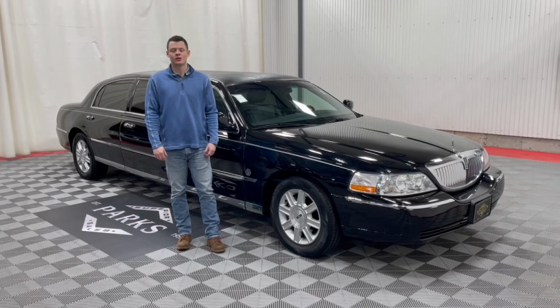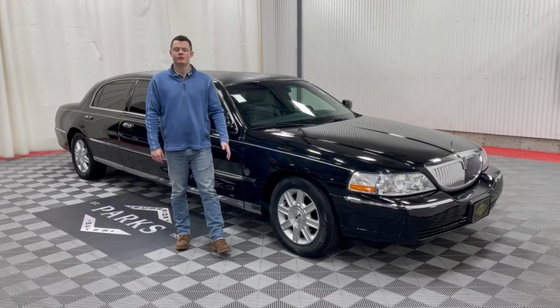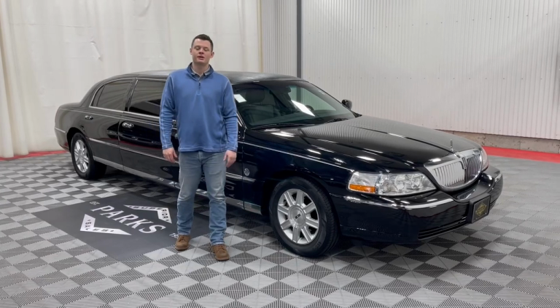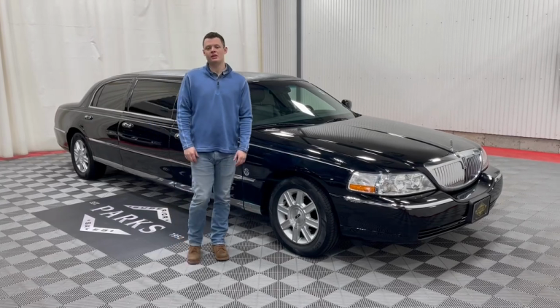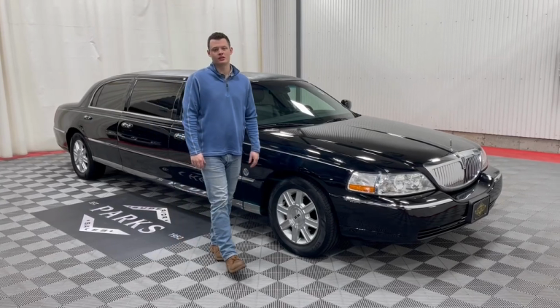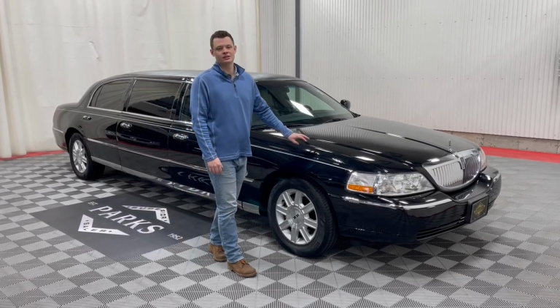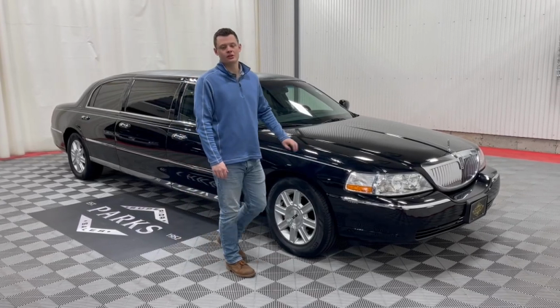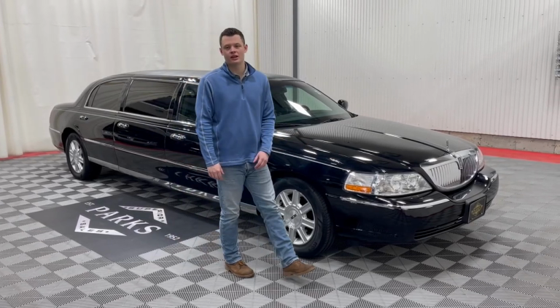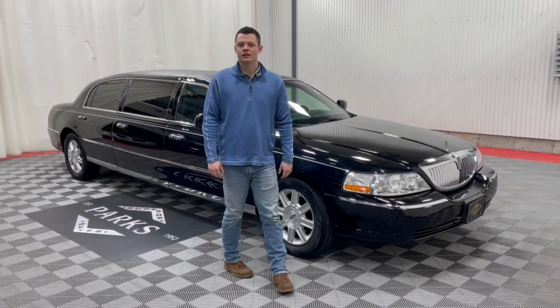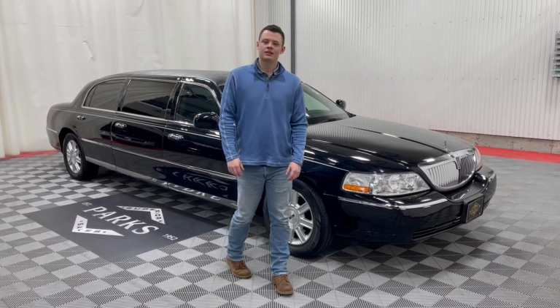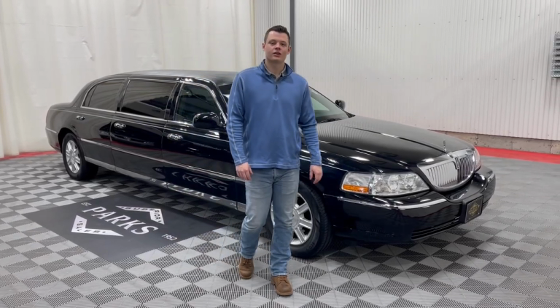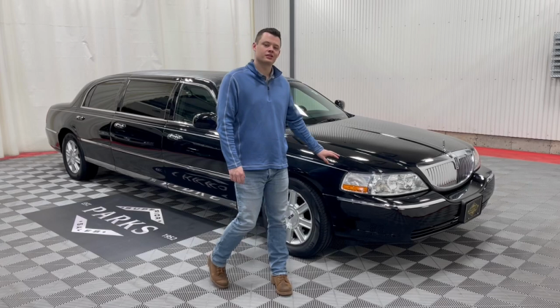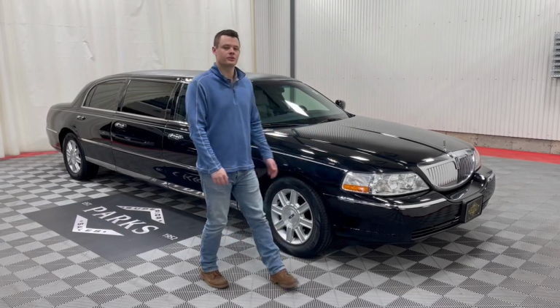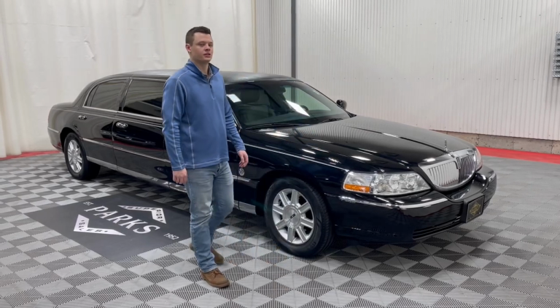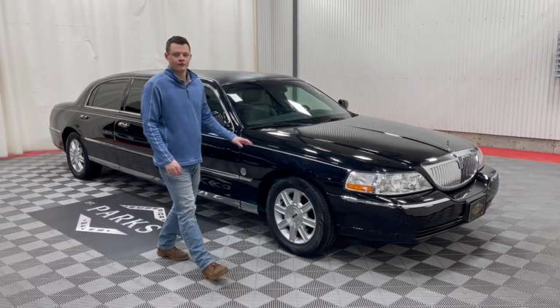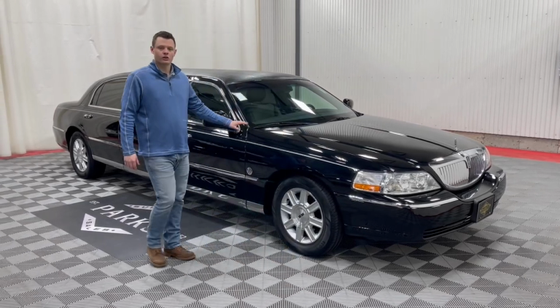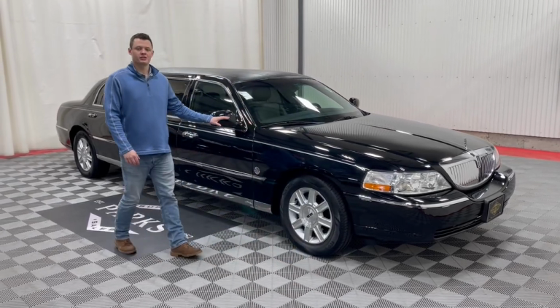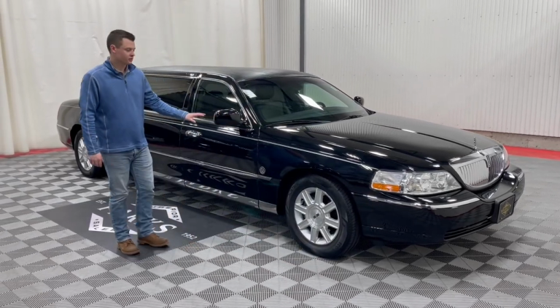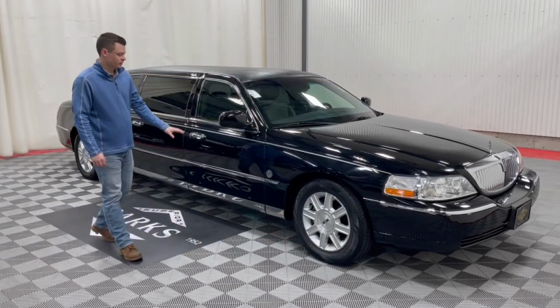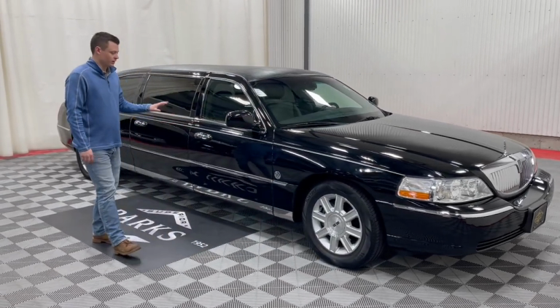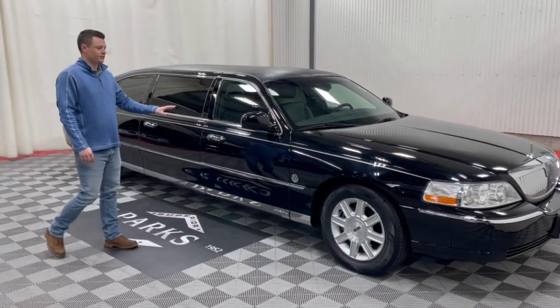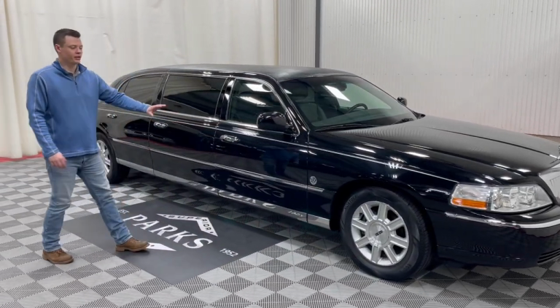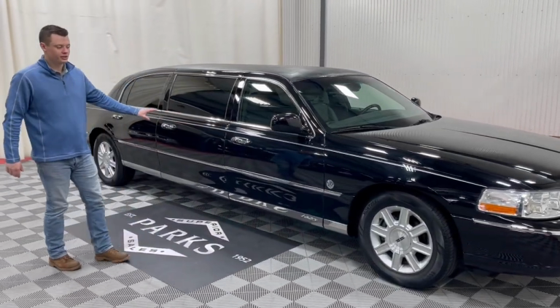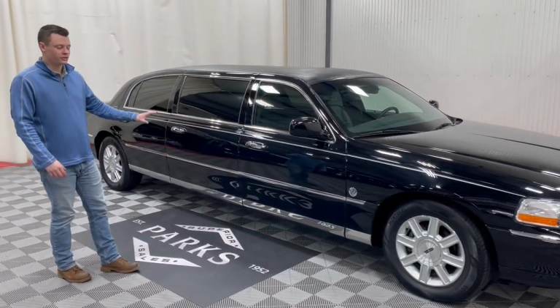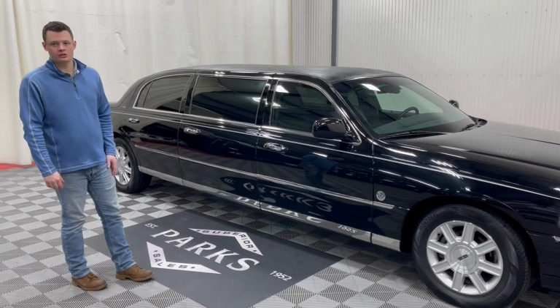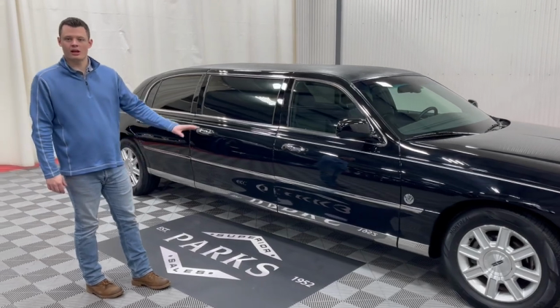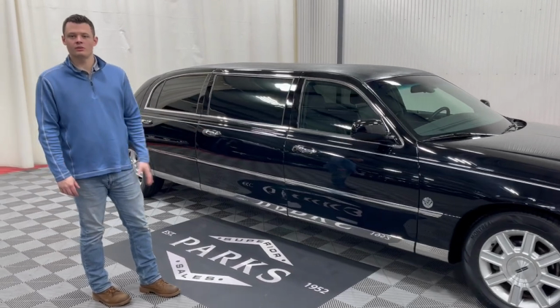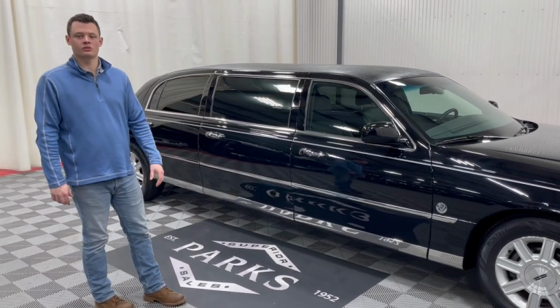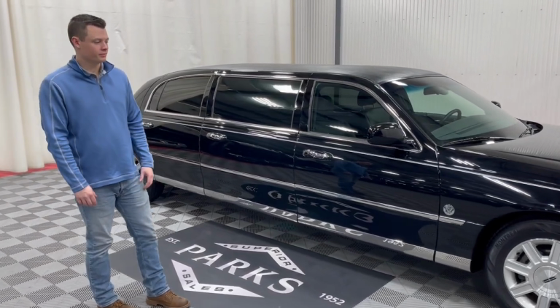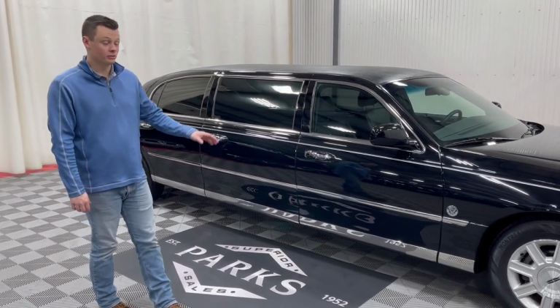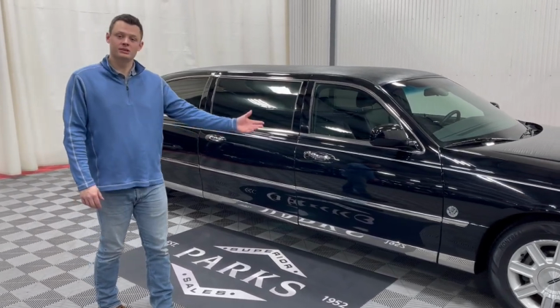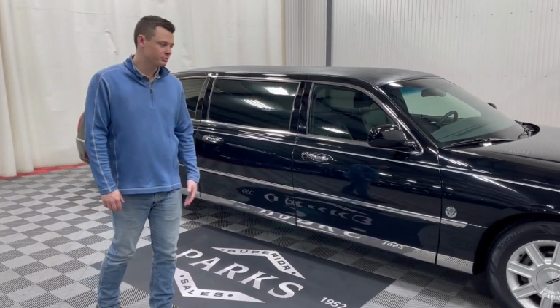Good afternoon. My name is Nathan Parks and this is a 2008 Lincoln Town Car six-door limousine. Federal Coach built this six-door. It does have a few exterior extra features that were added when this limousine was built.